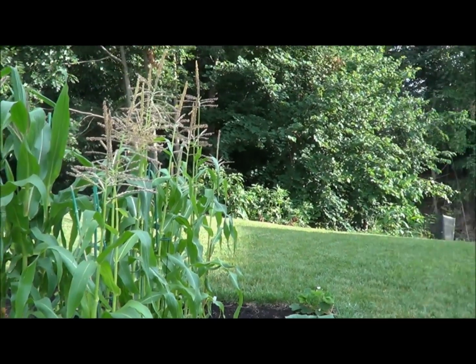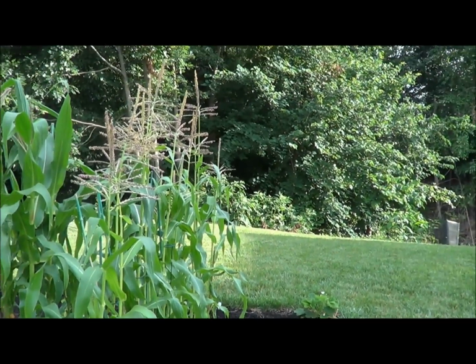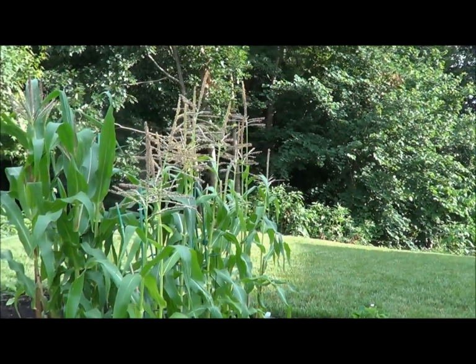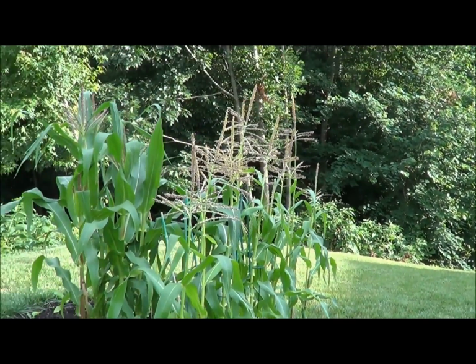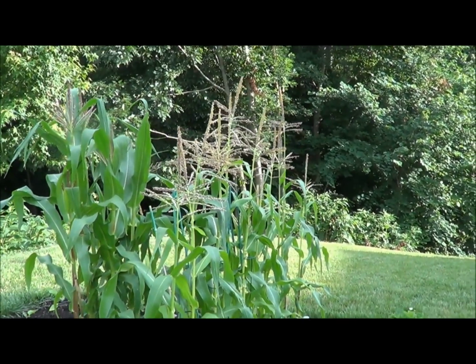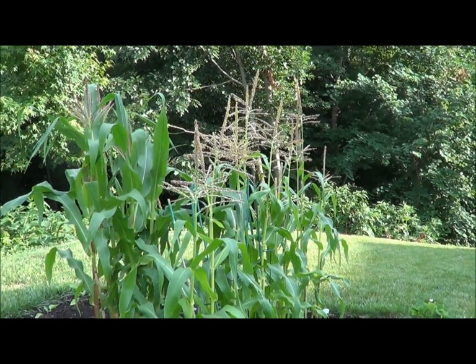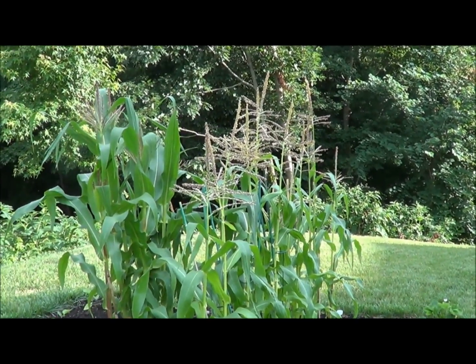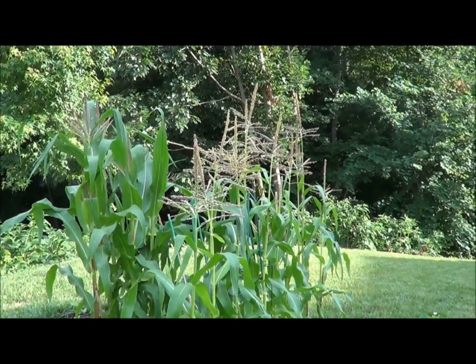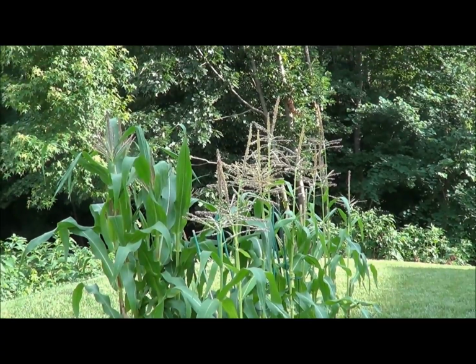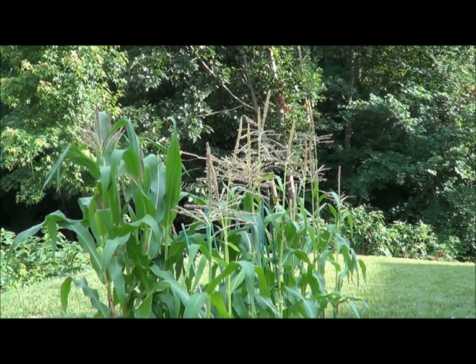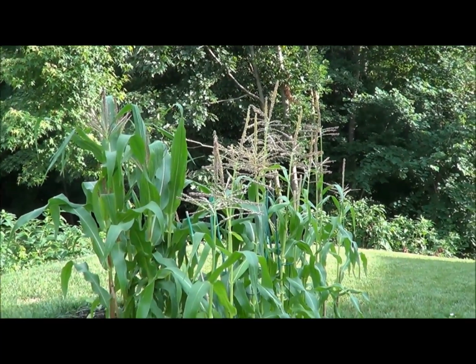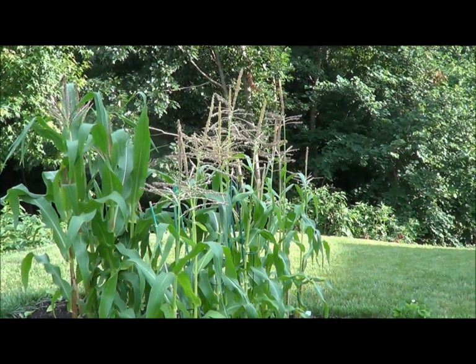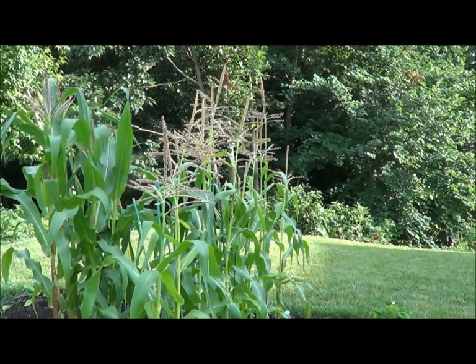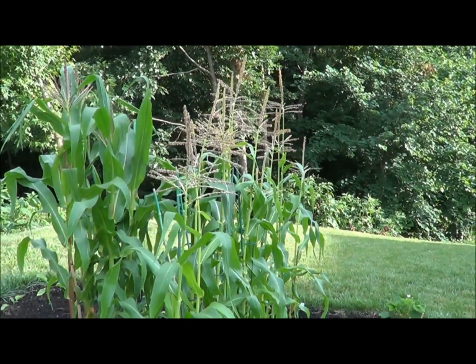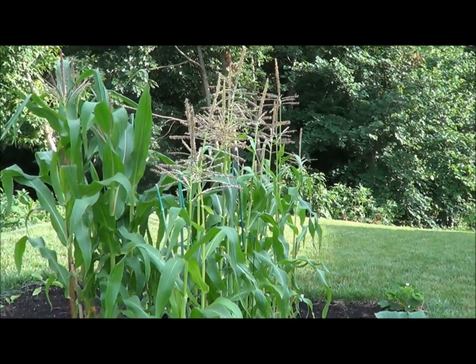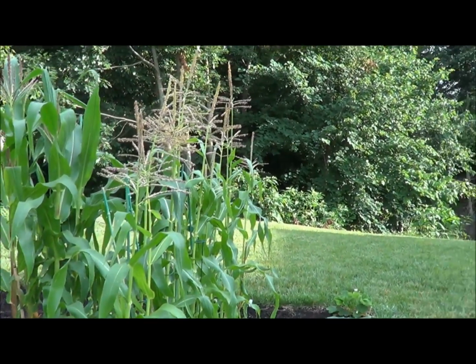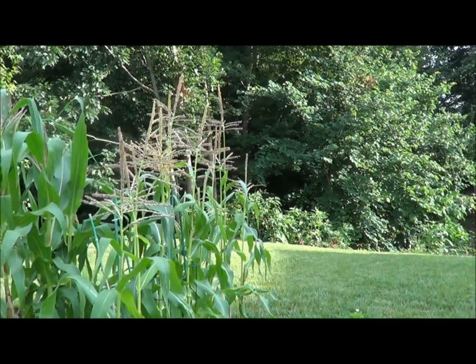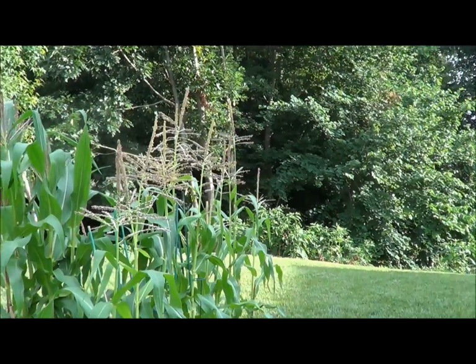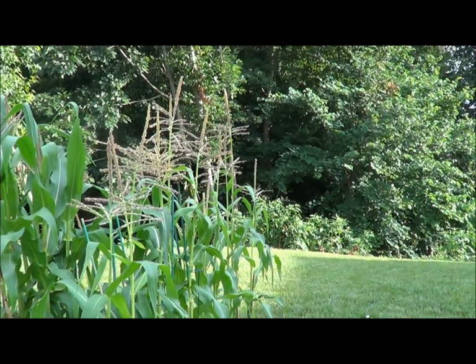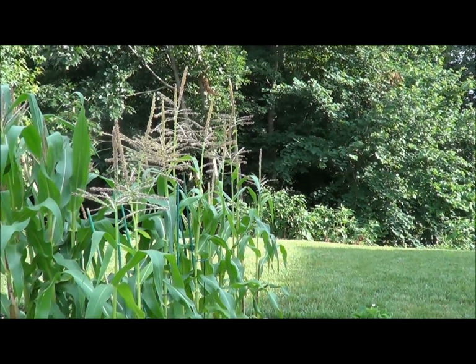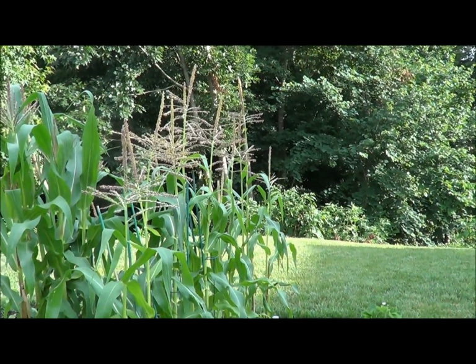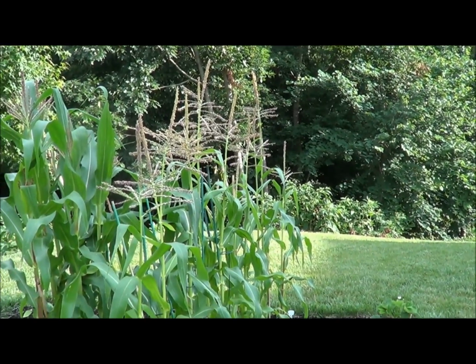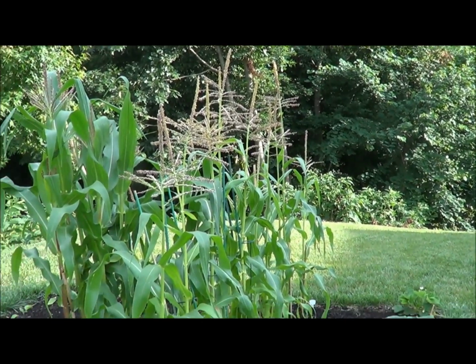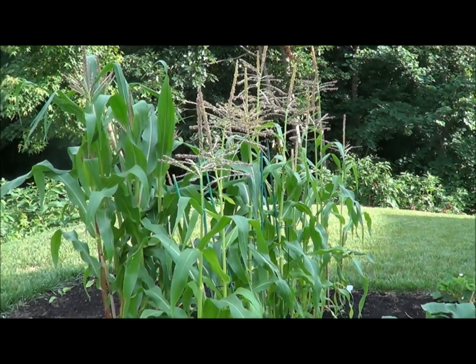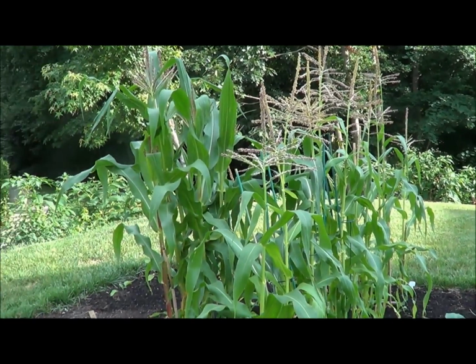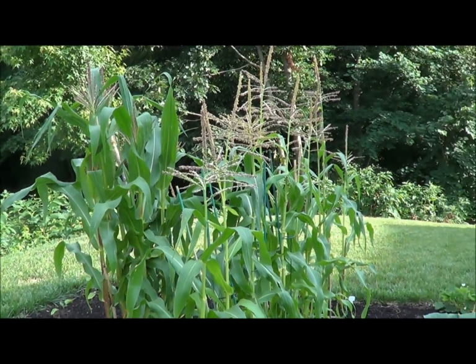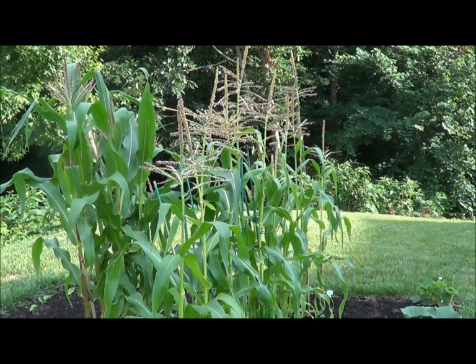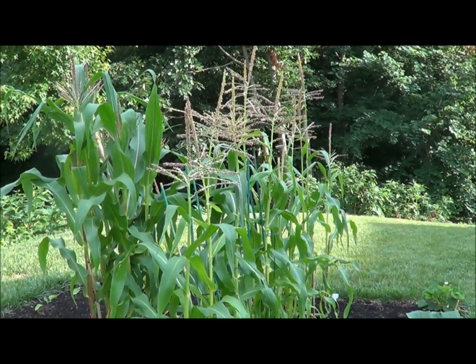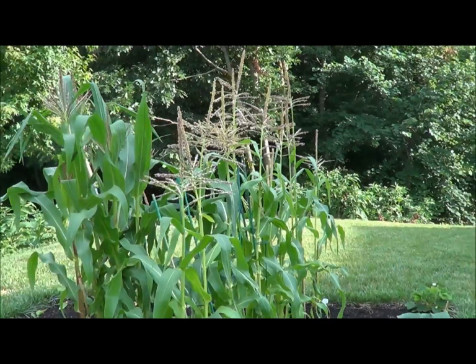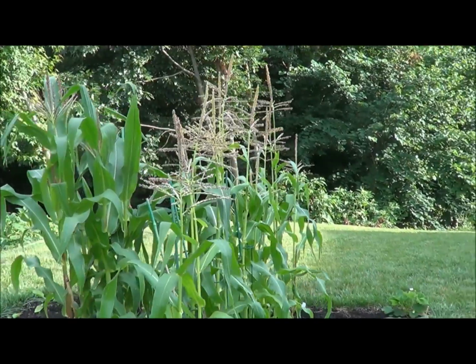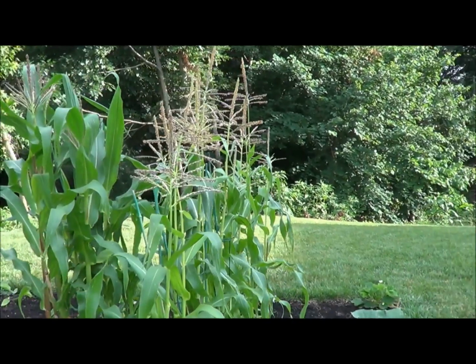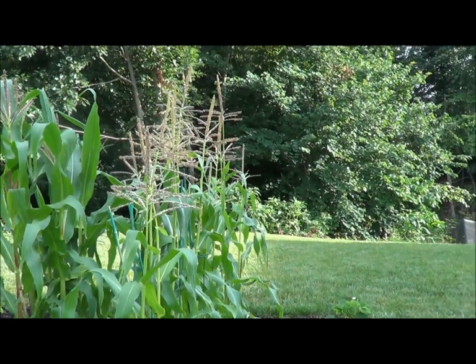Hello everyone, welcome back to Homesteaders Freedom. Today I'm doing a really quick special here on corn. This is organic sweet corn and I have about 26 ears of corn — that's not a lot of corn.